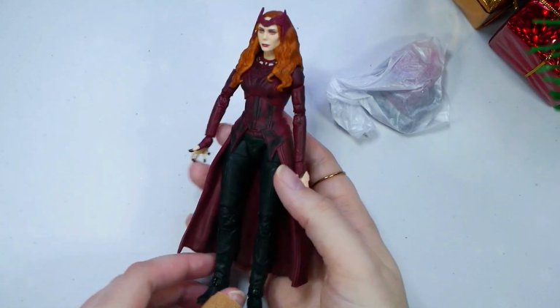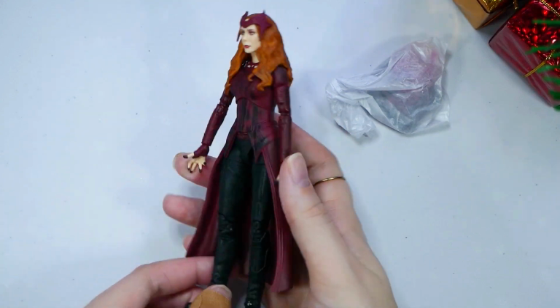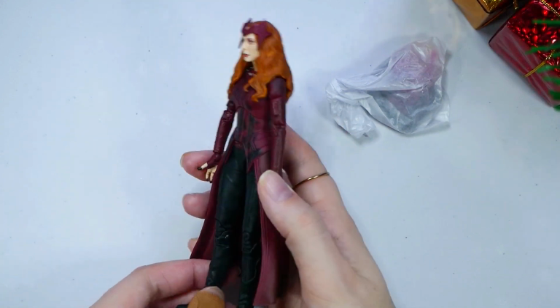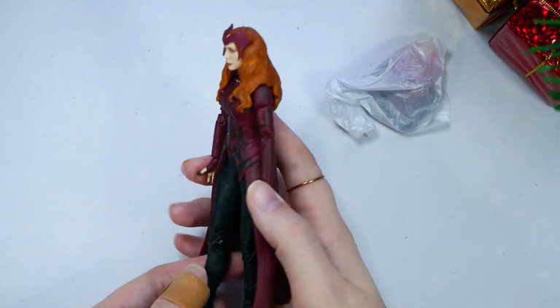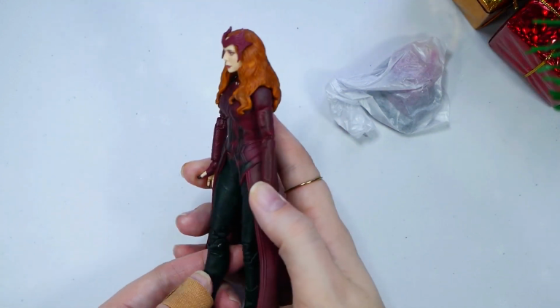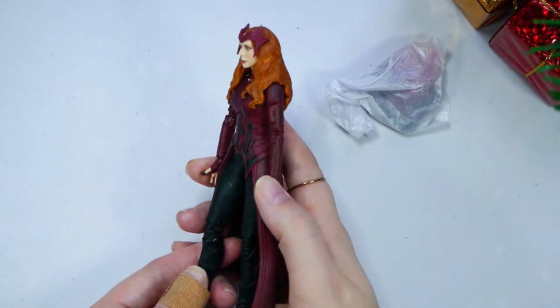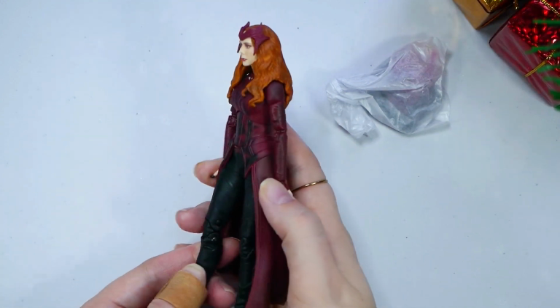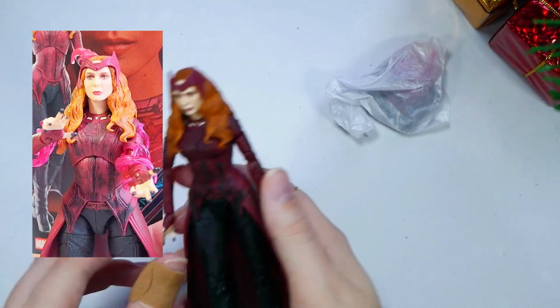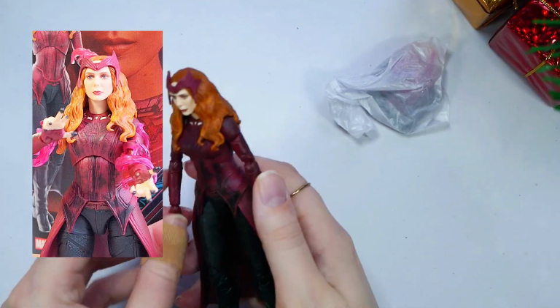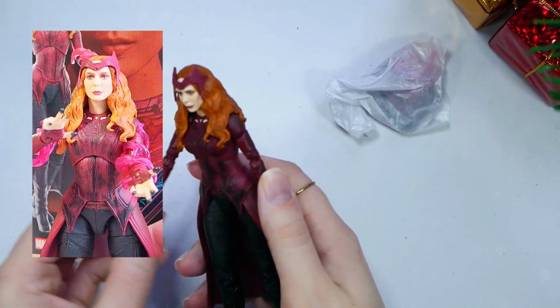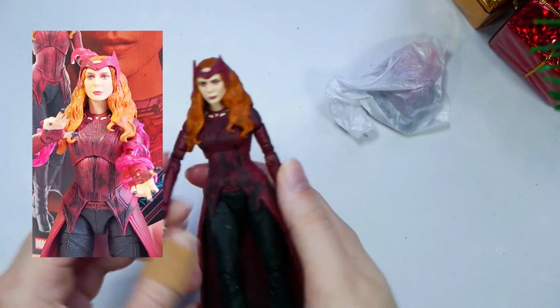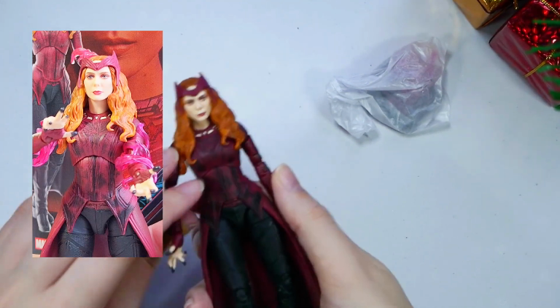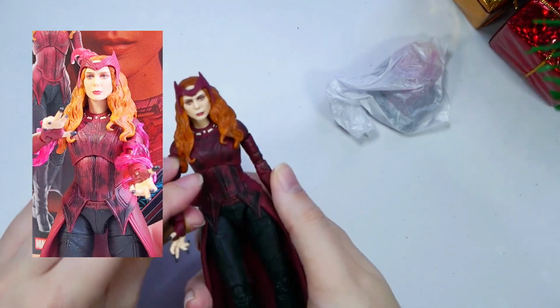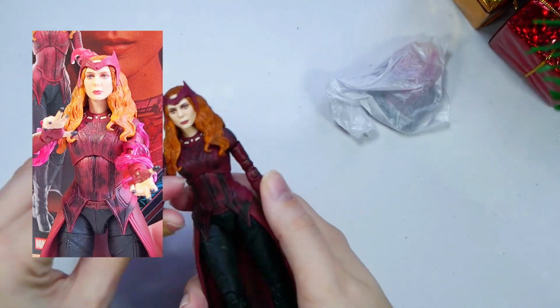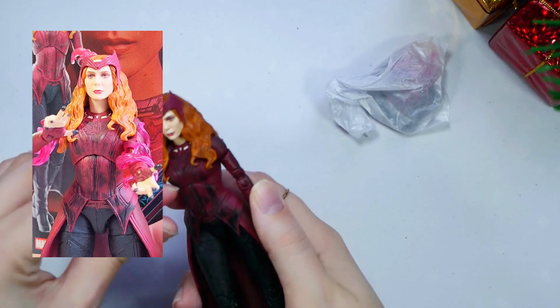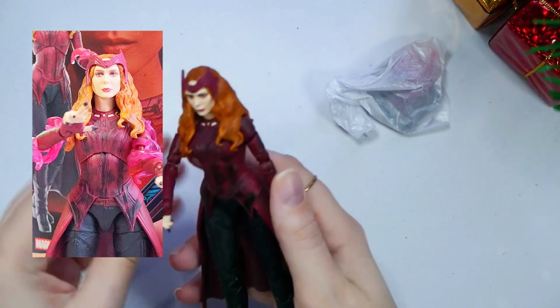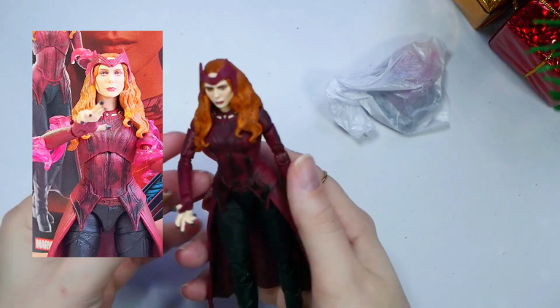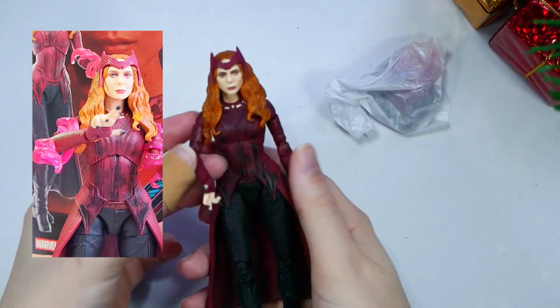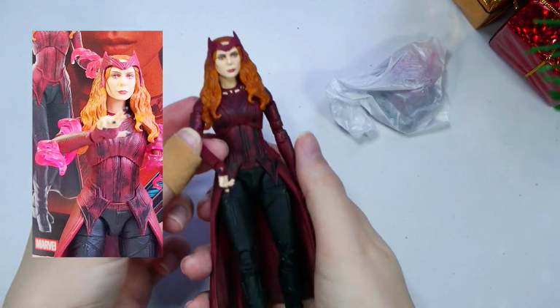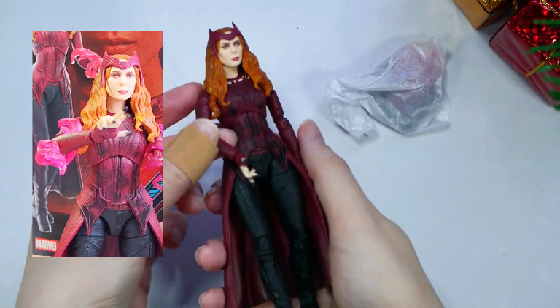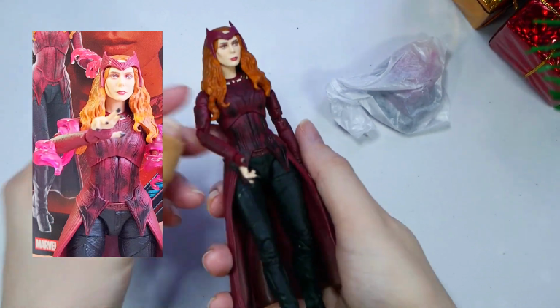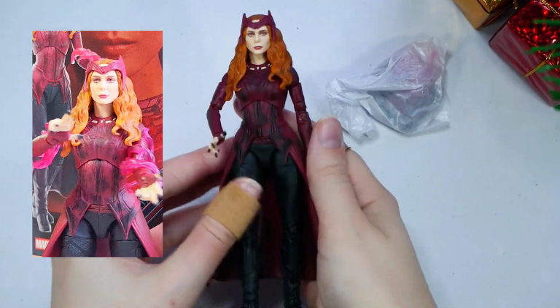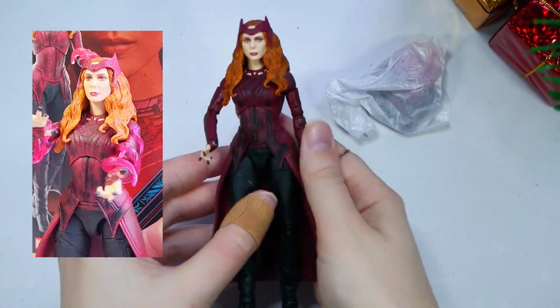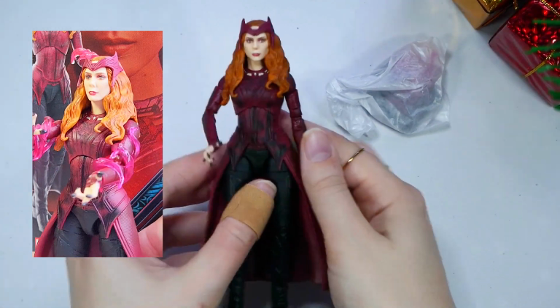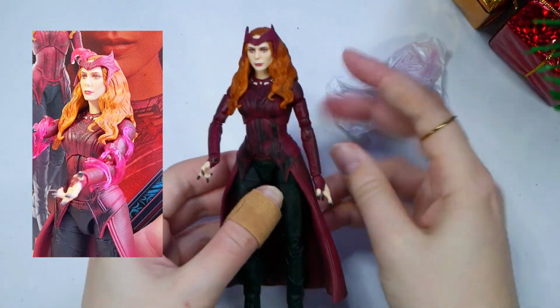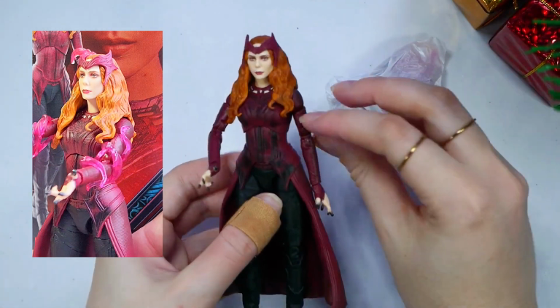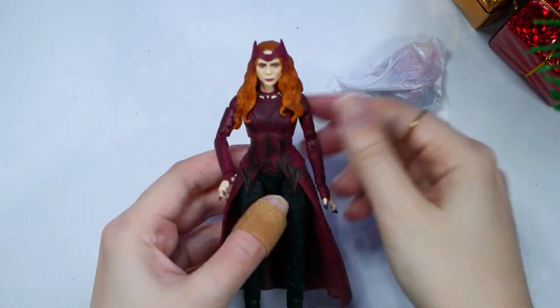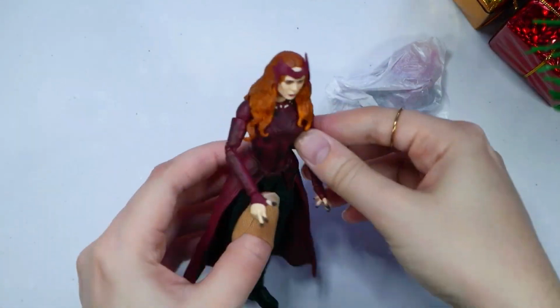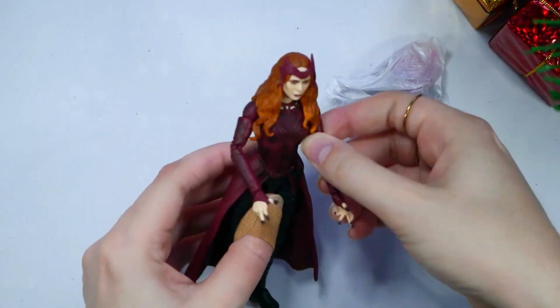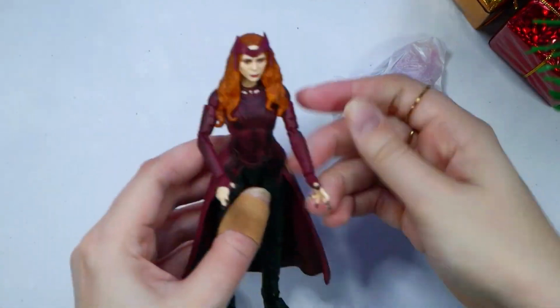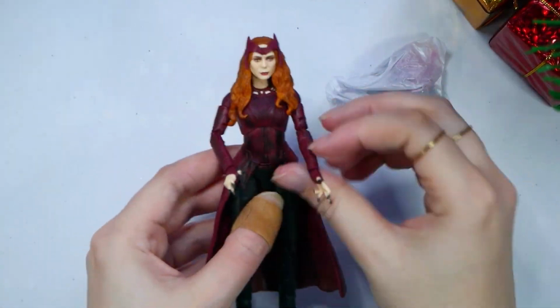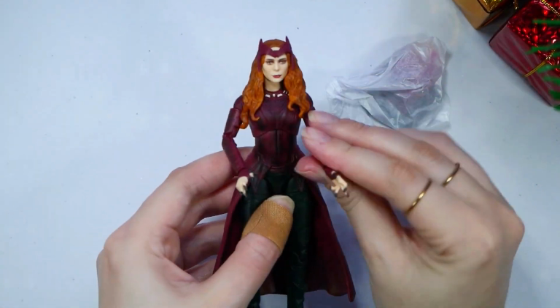She'll be awesome to take photos with. Here we can kind of move her arms like this a bit — like casting more of a spell, right? Kind of creepy, but.